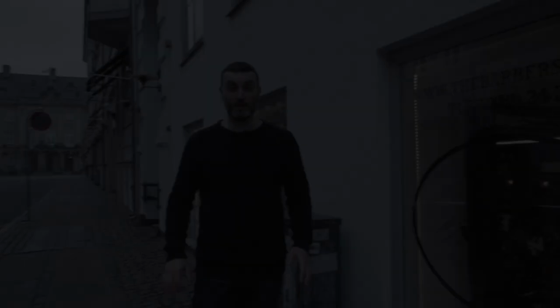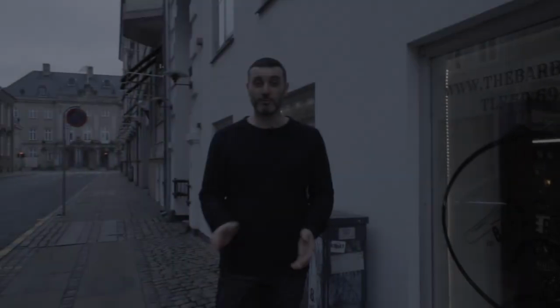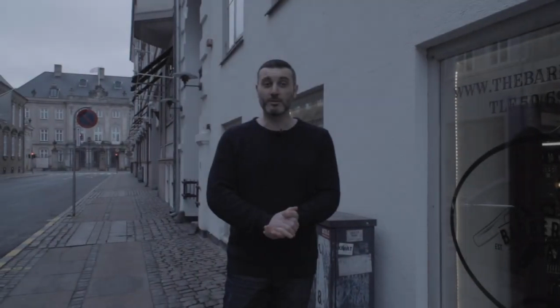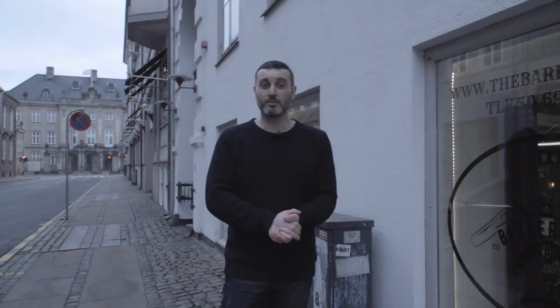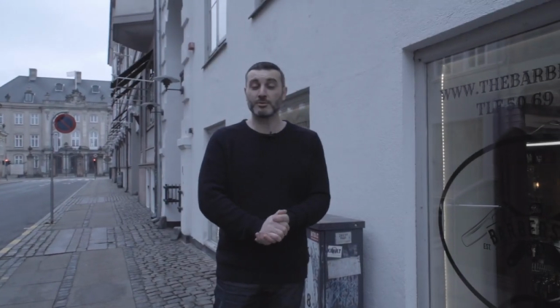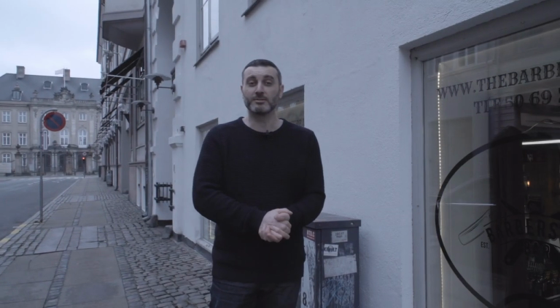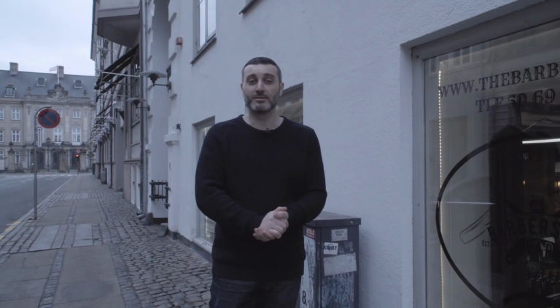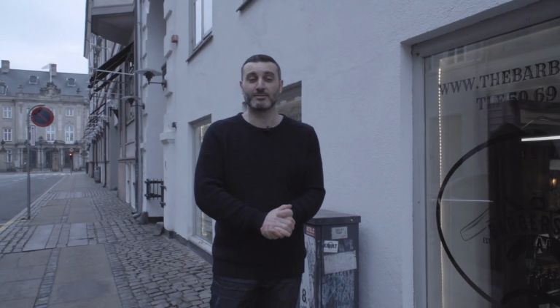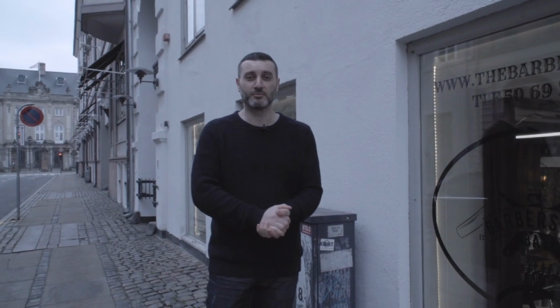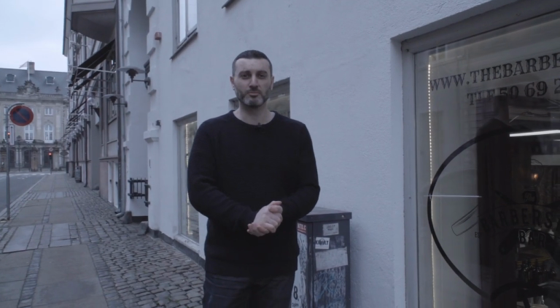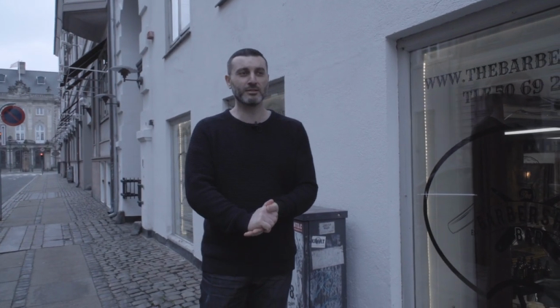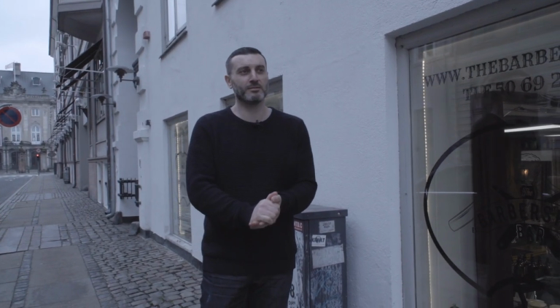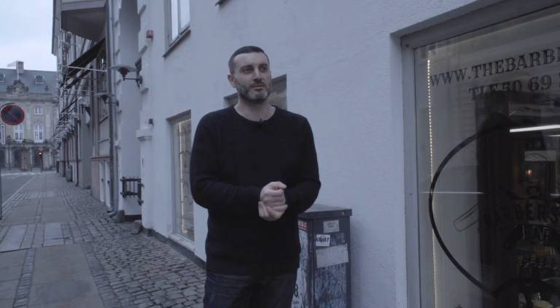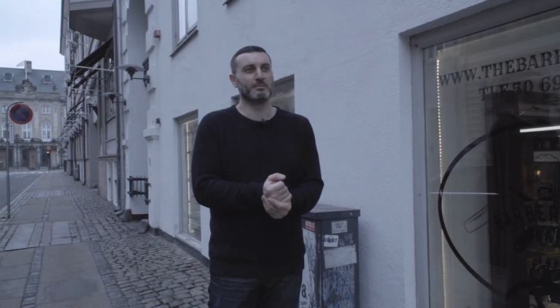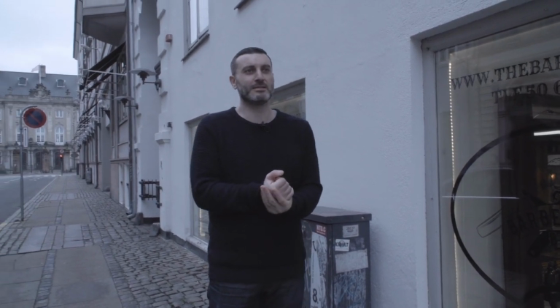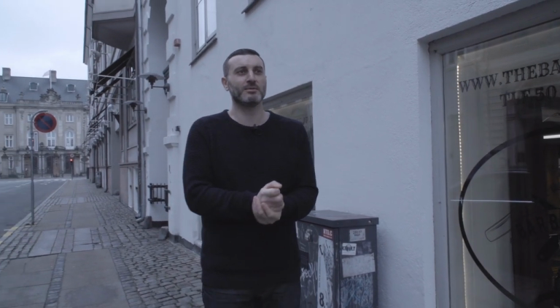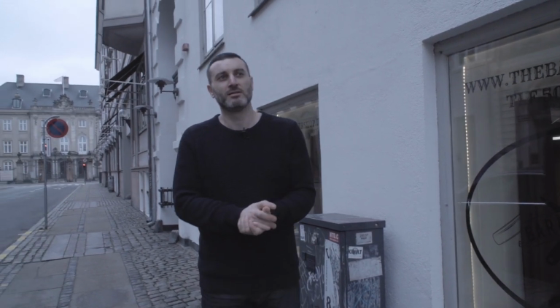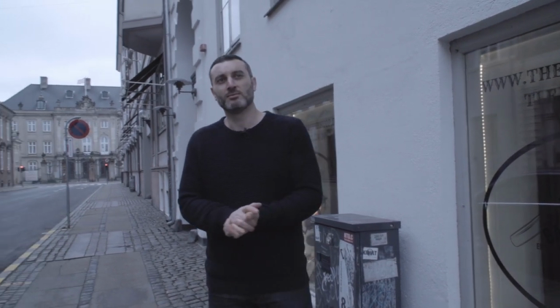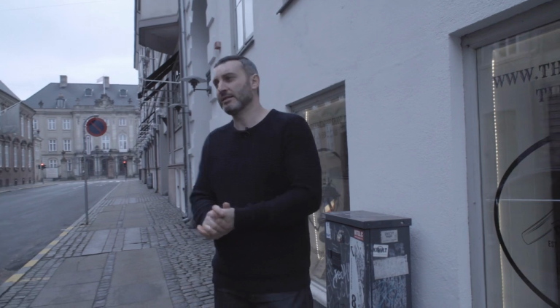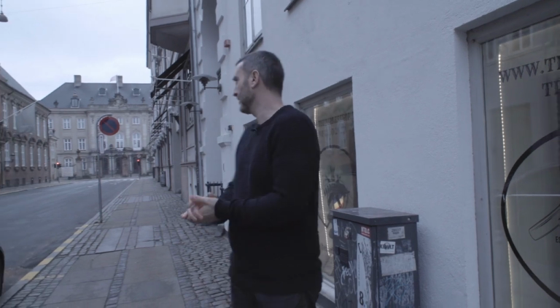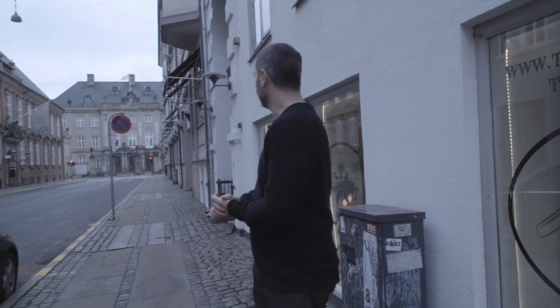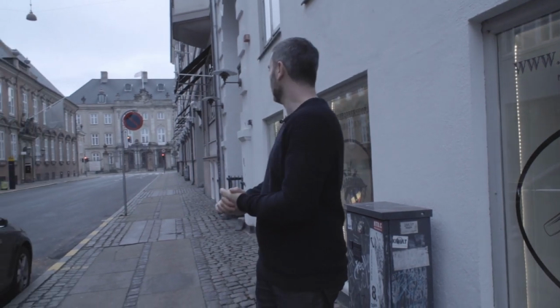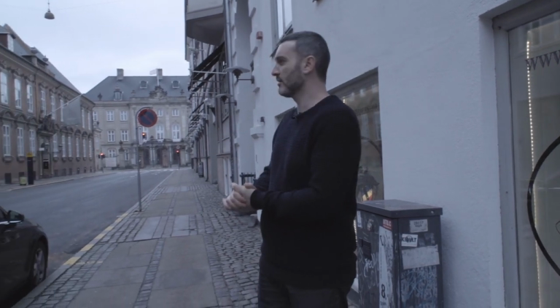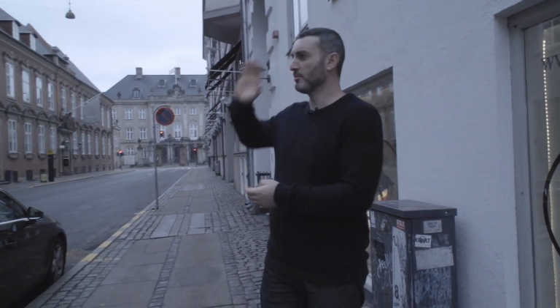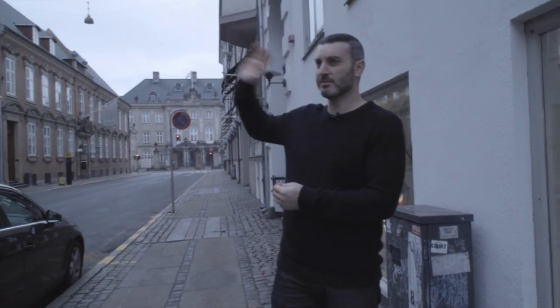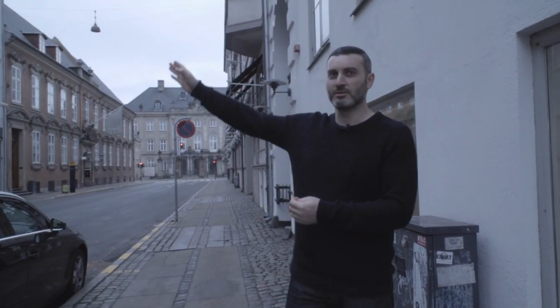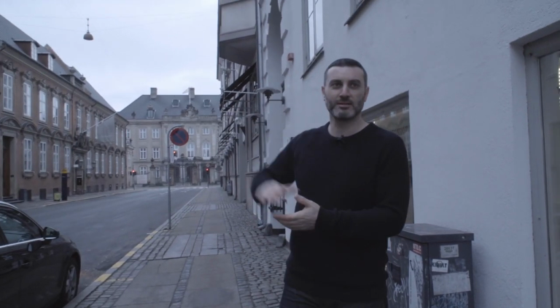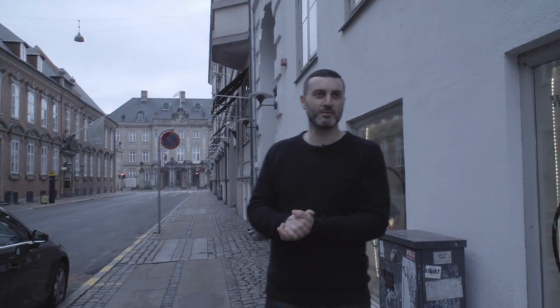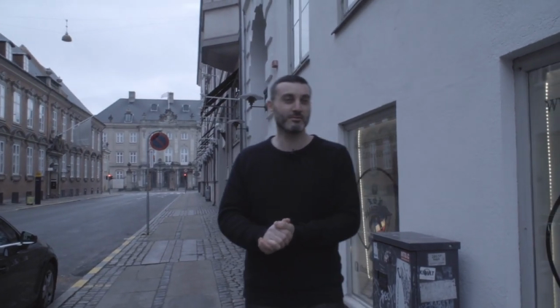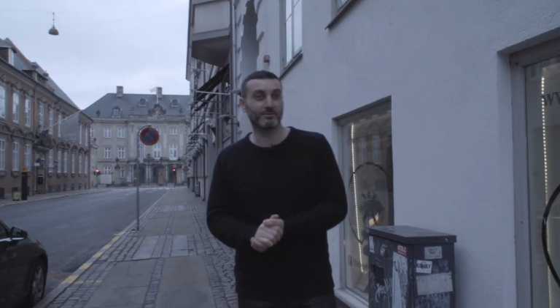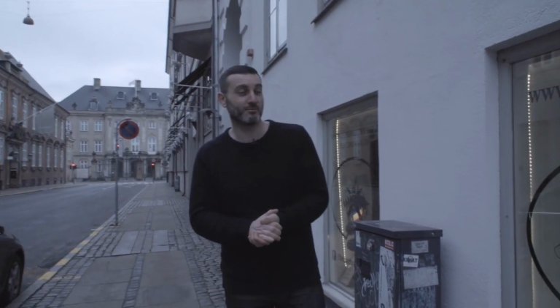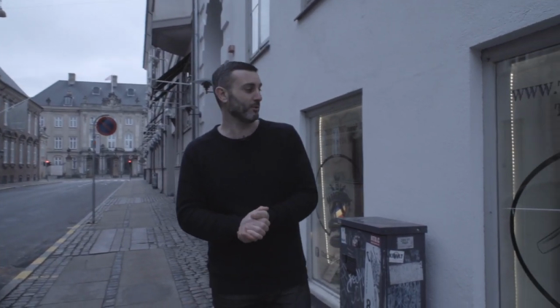Hi folks, welcome to the barbershop. This is the center of Copenhagen Midtown. We have the Little Mermaid somewhere in that direction, not that far away.